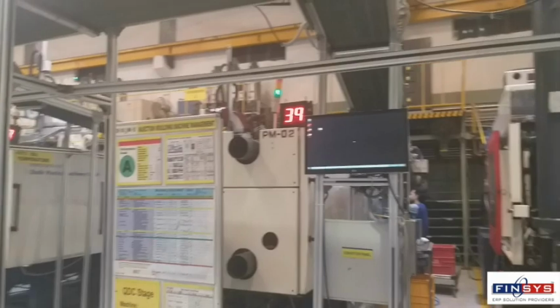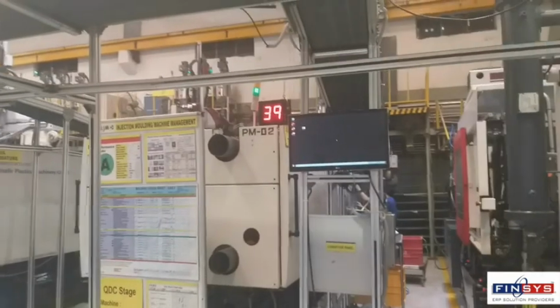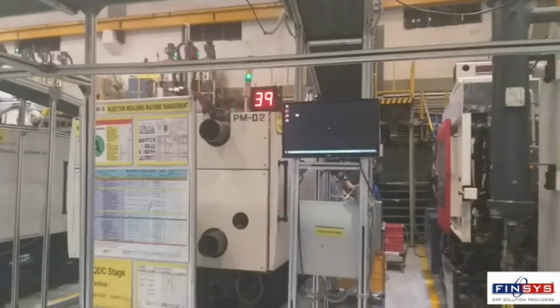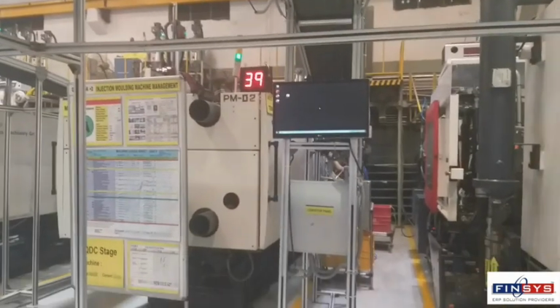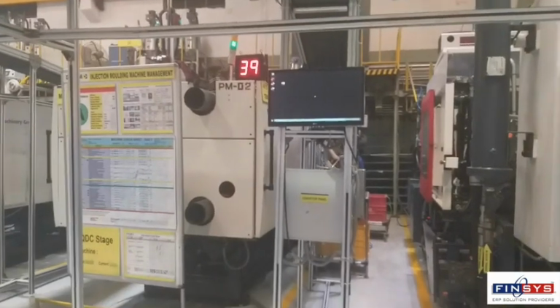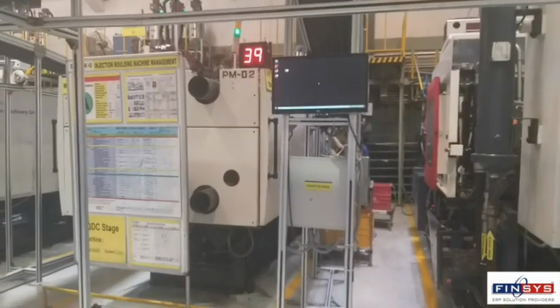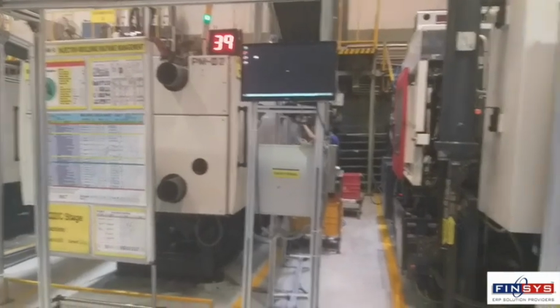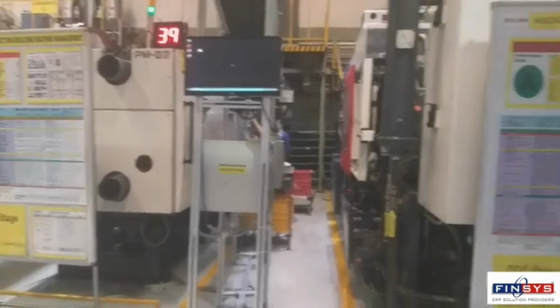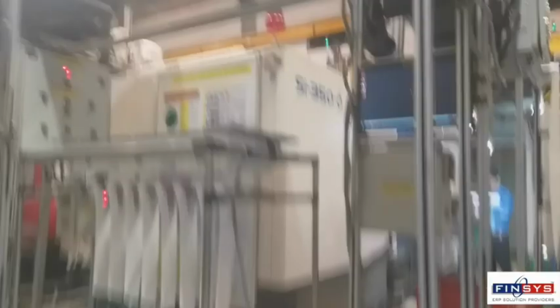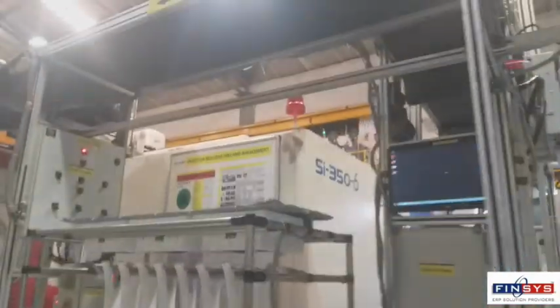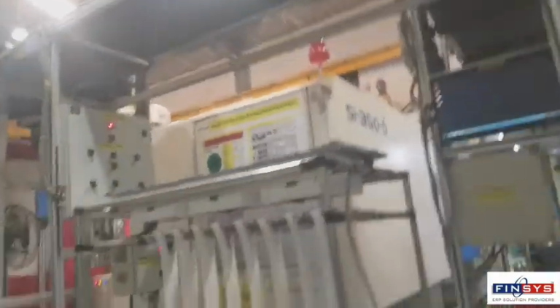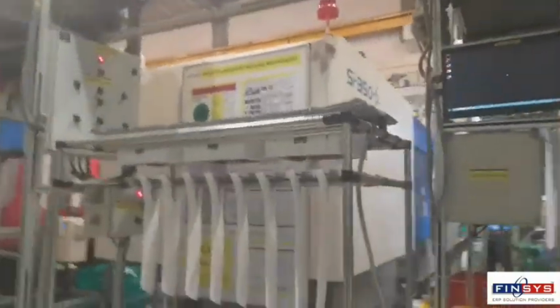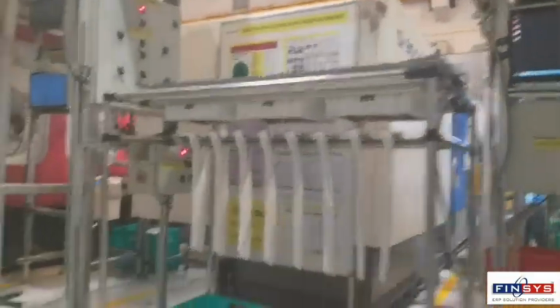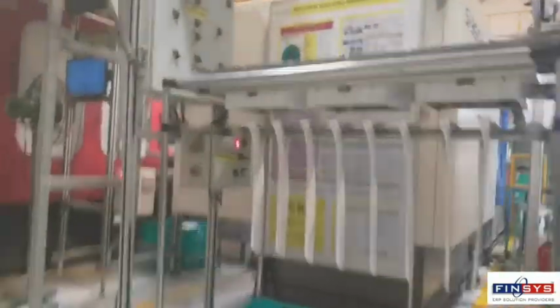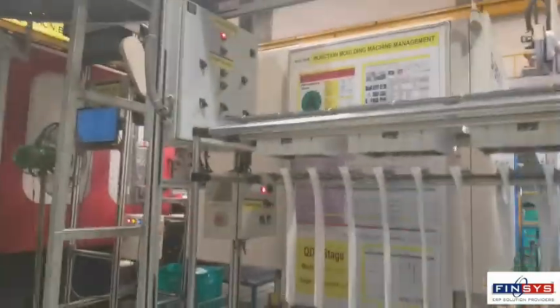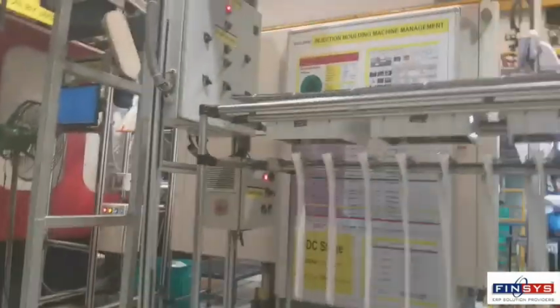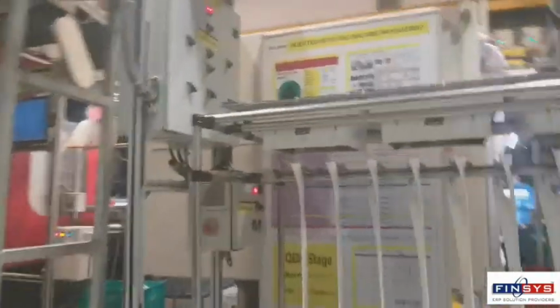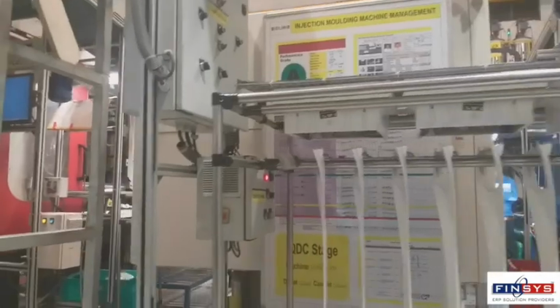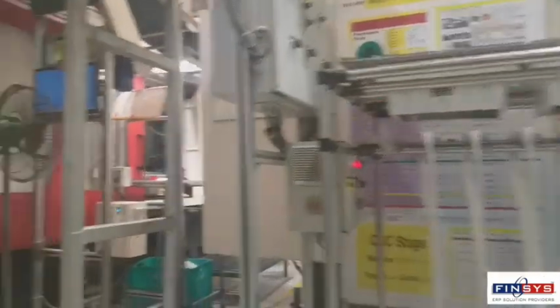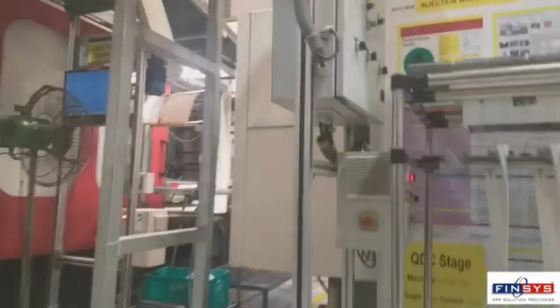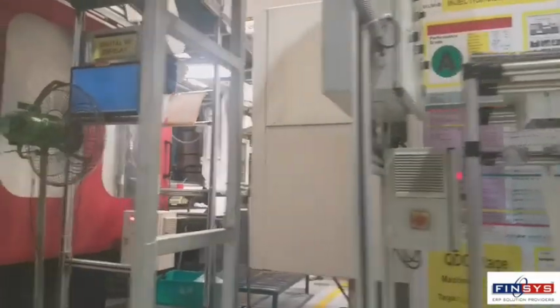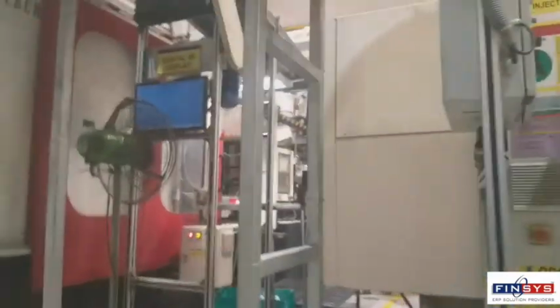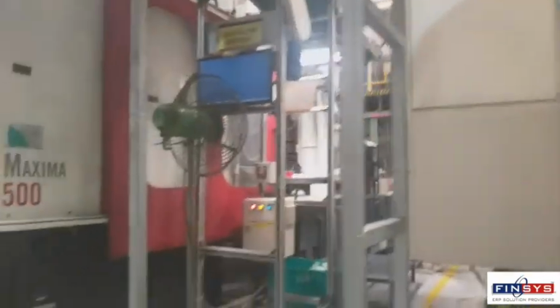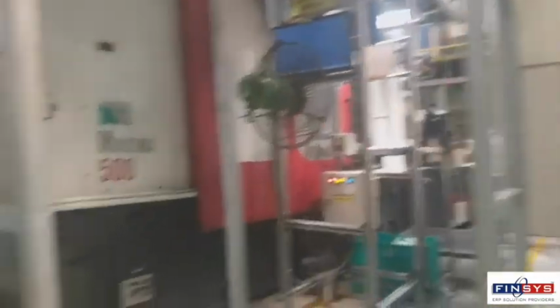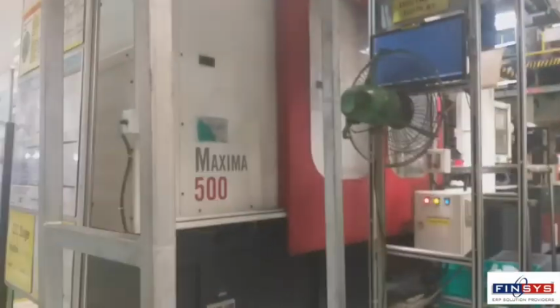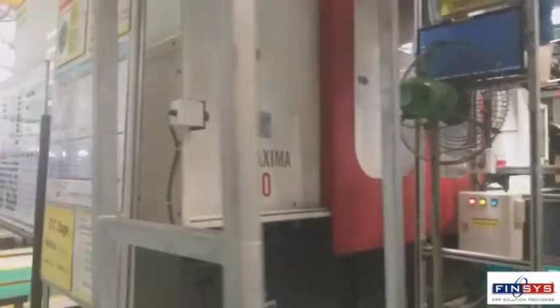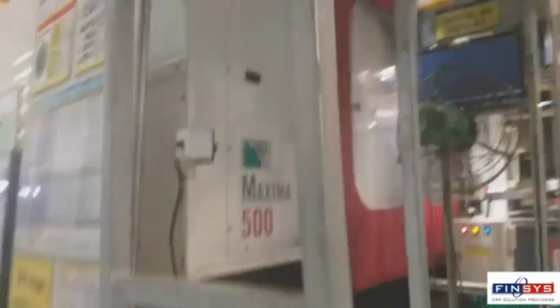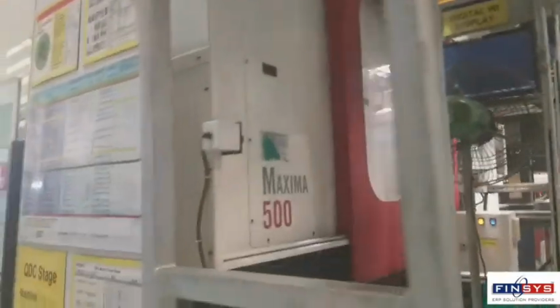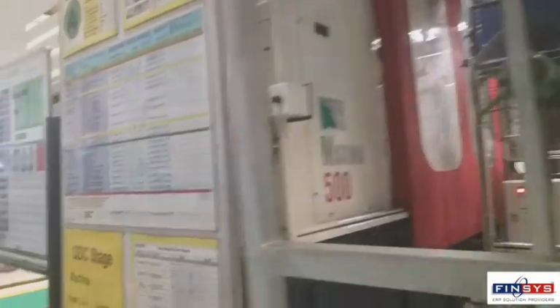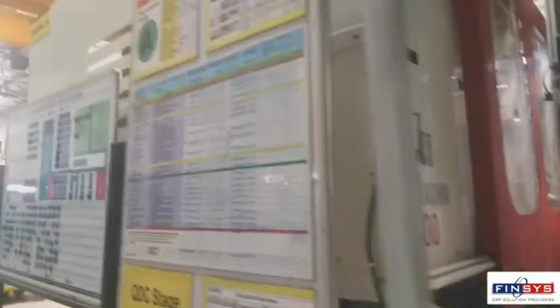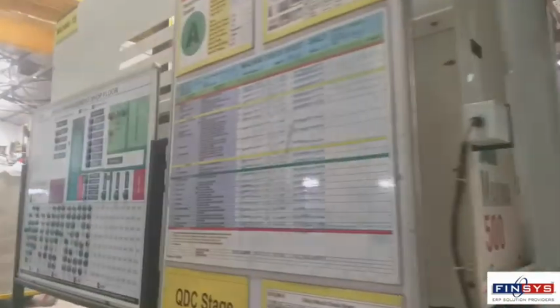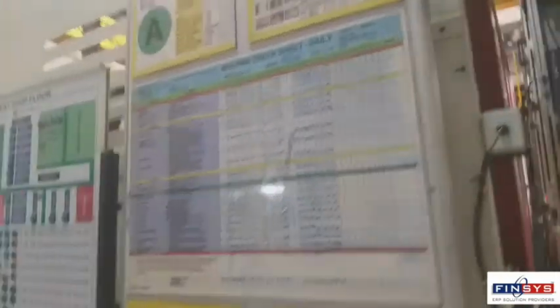Let us have a first-hand view of DLJM, one of the most successful plastic molding companies in India which challenges itself to become number one and work like number one.